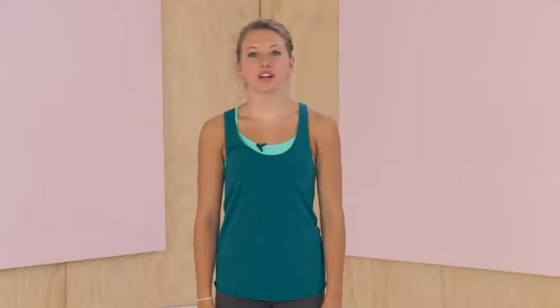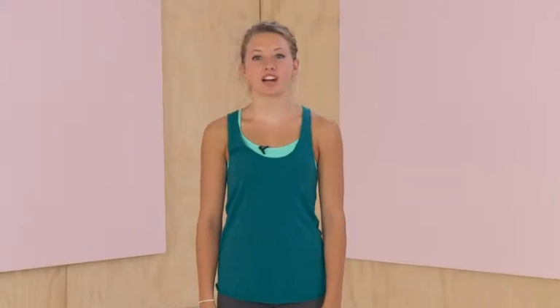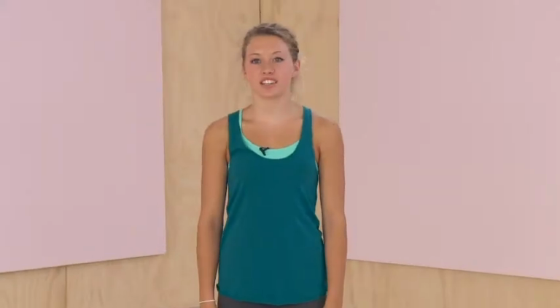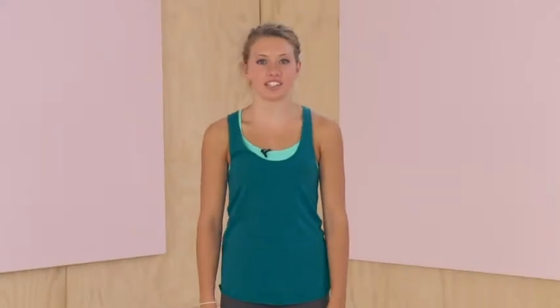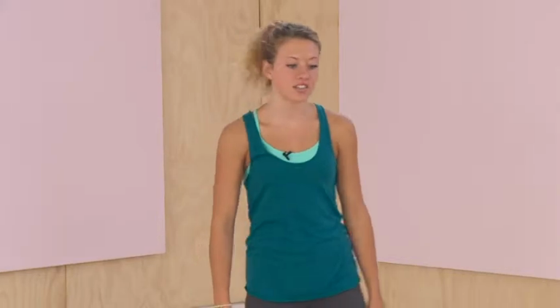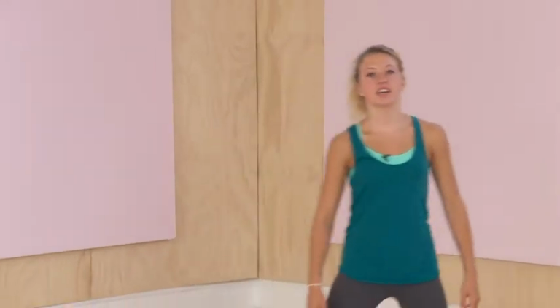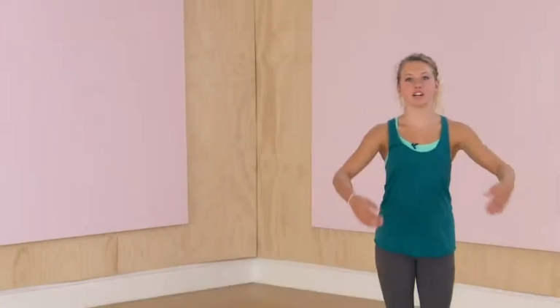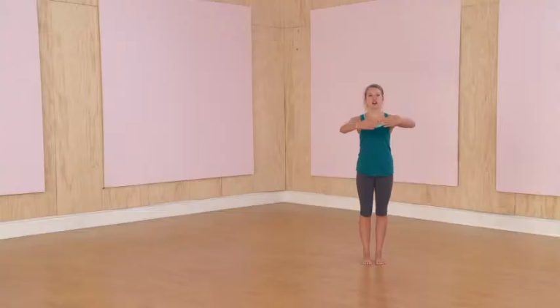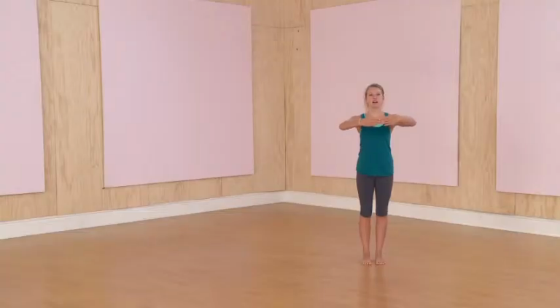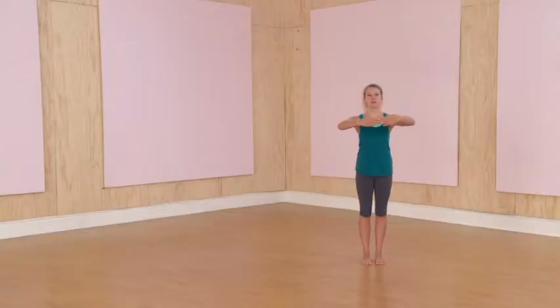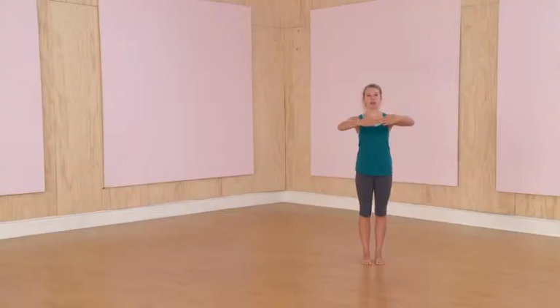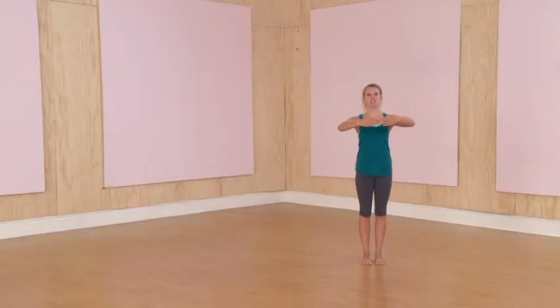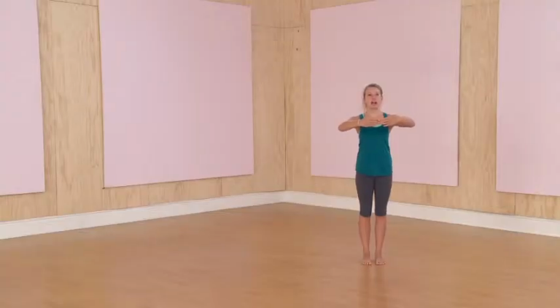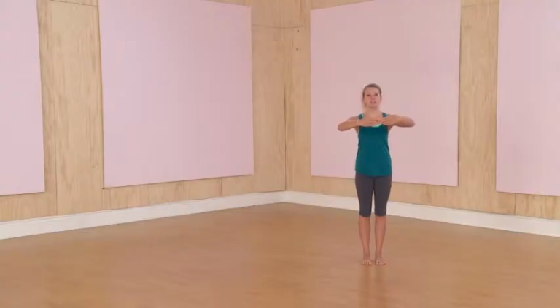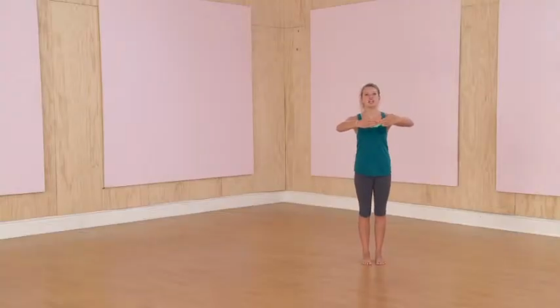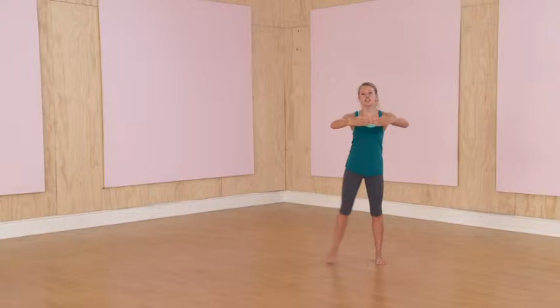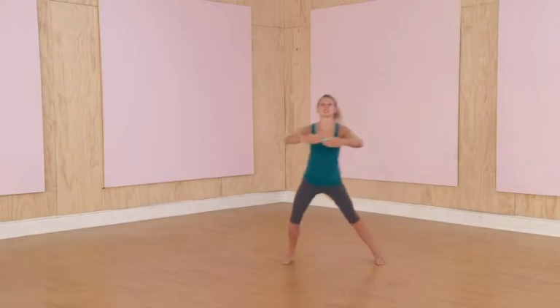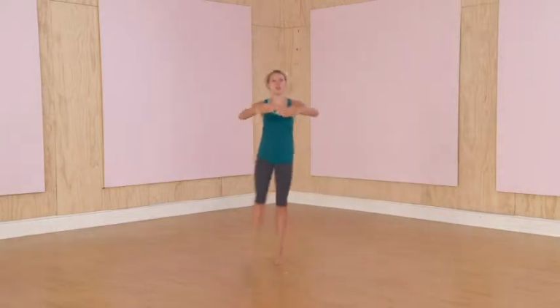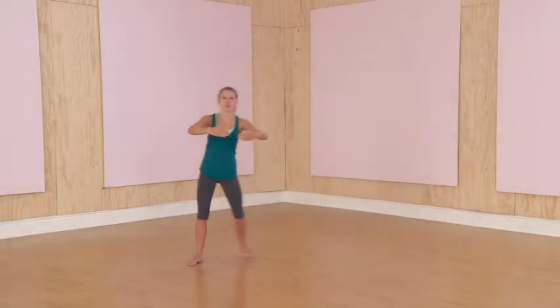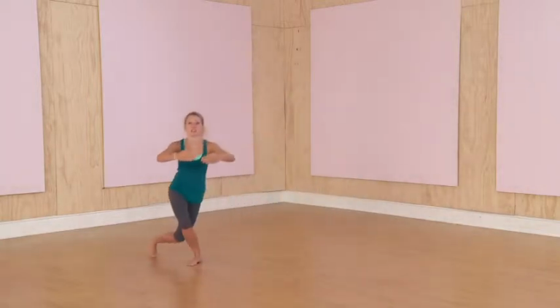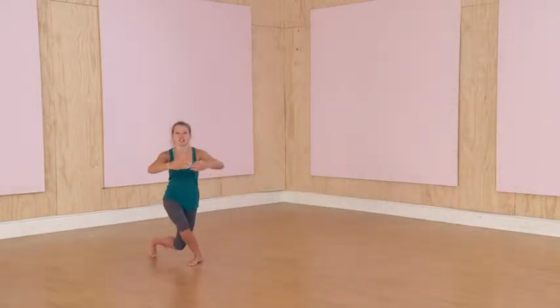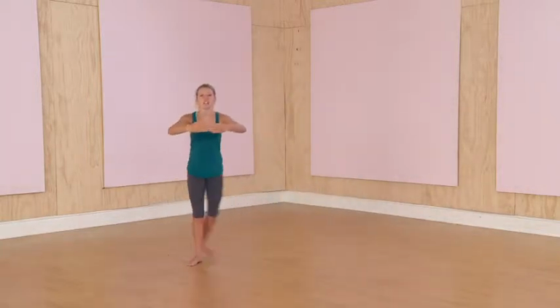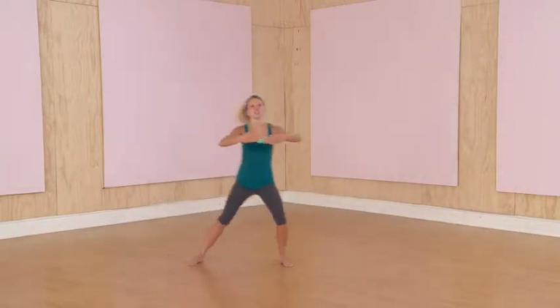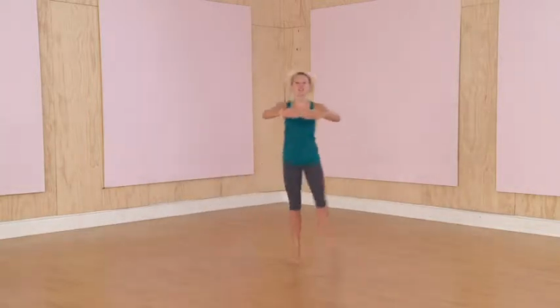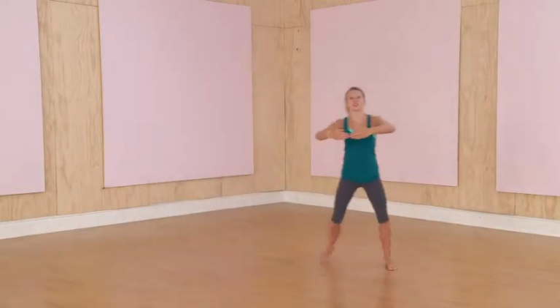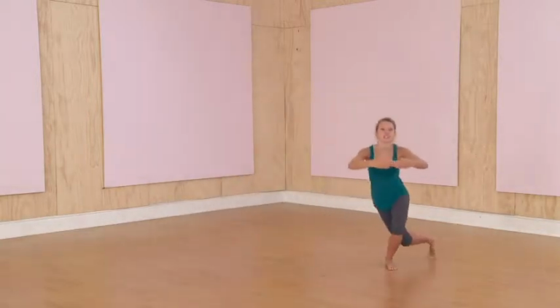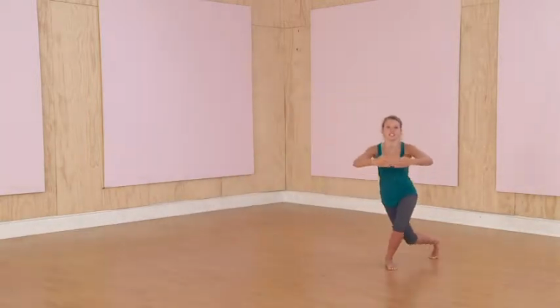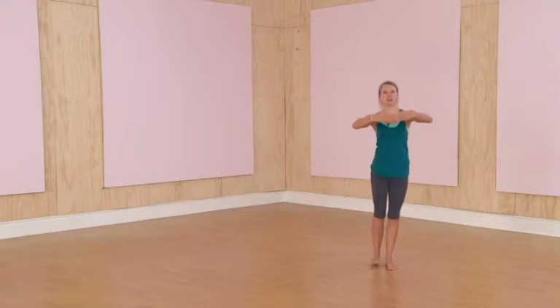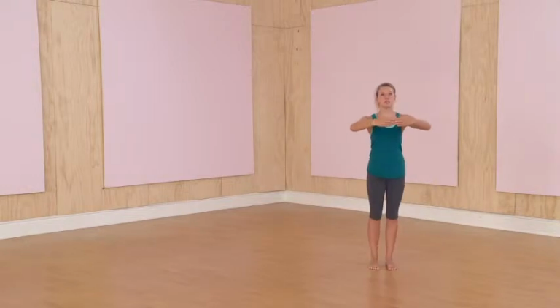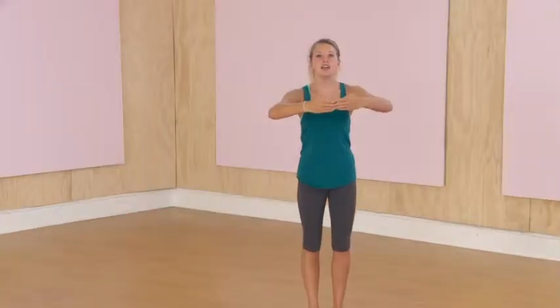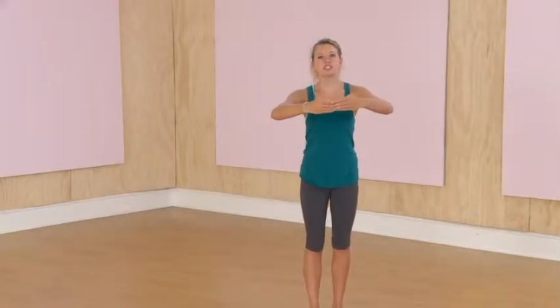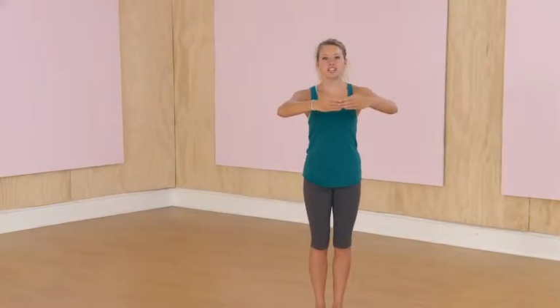We're going to start with the chasse to the curtsy lunge. Start with your arms up, your back straight, and your abs engaged. You're going to chasse to the right, curtsy lunge, chasse to the left, curtsy lunge — and that's one. Let's go for ten.